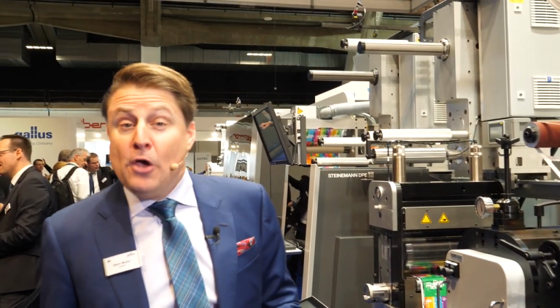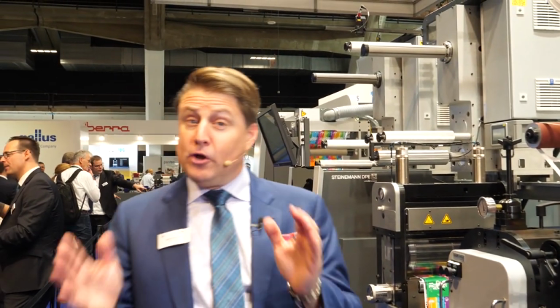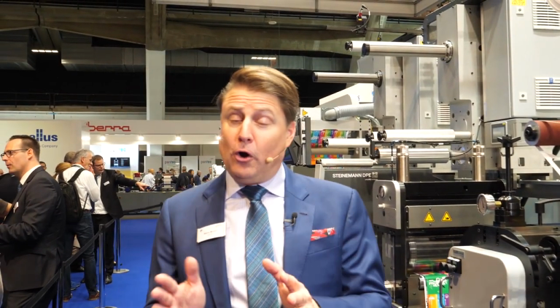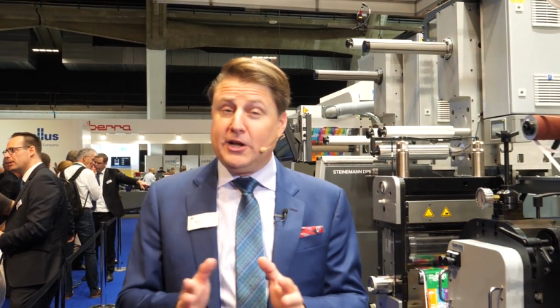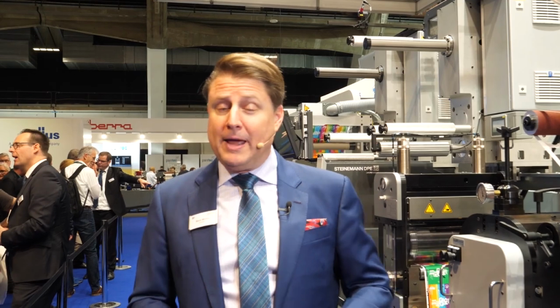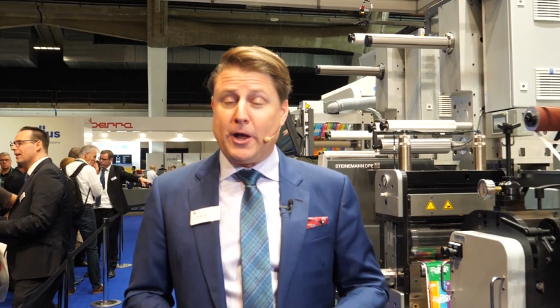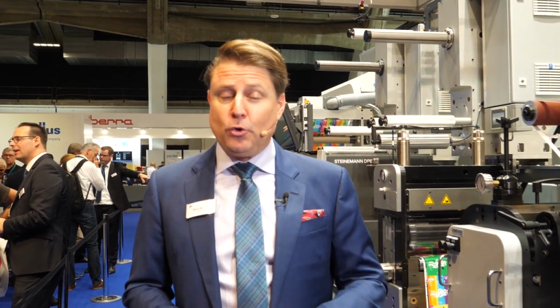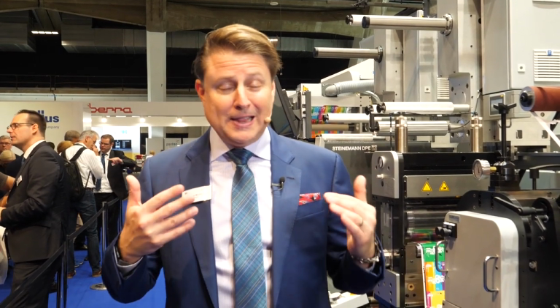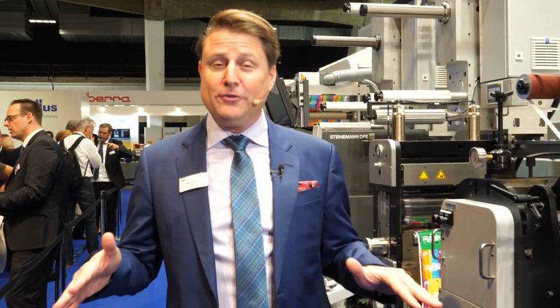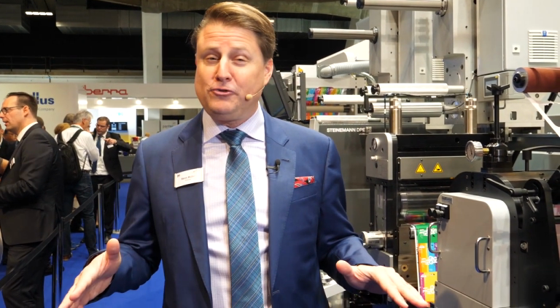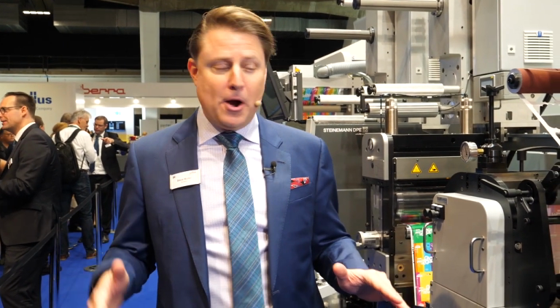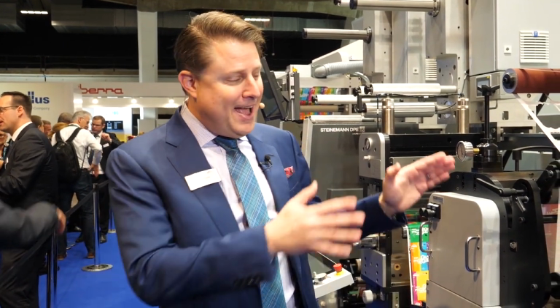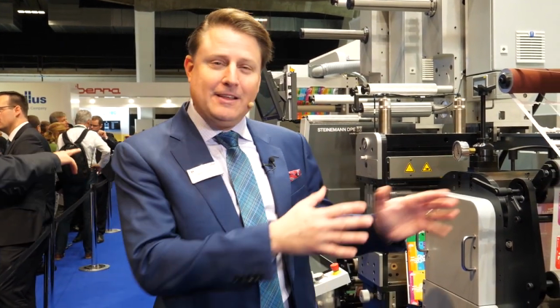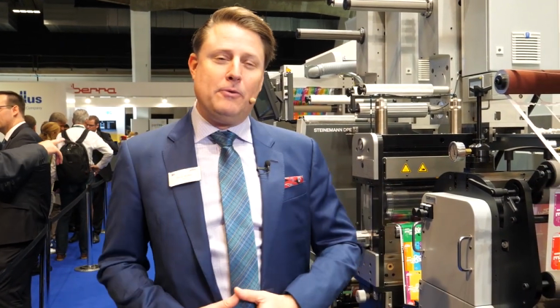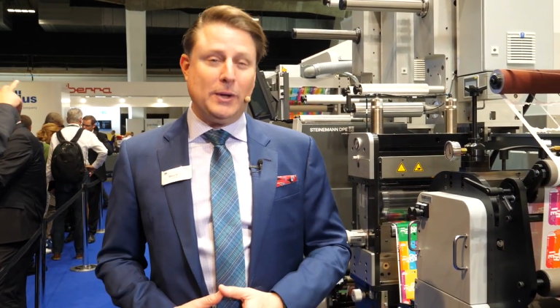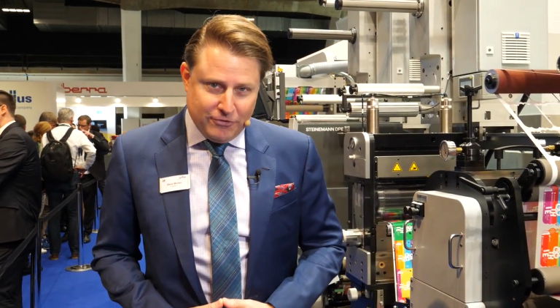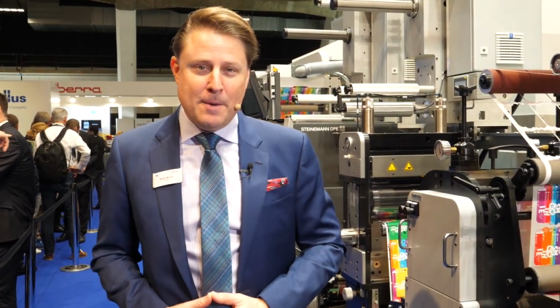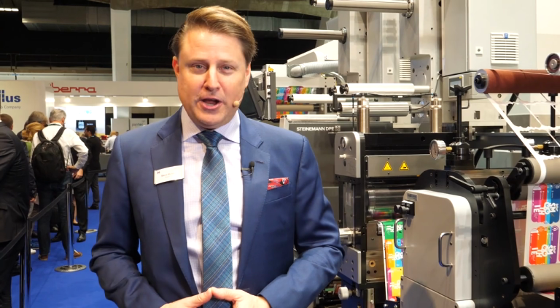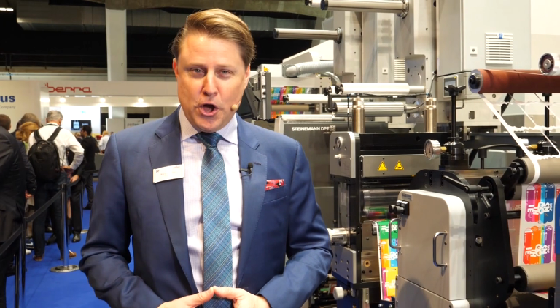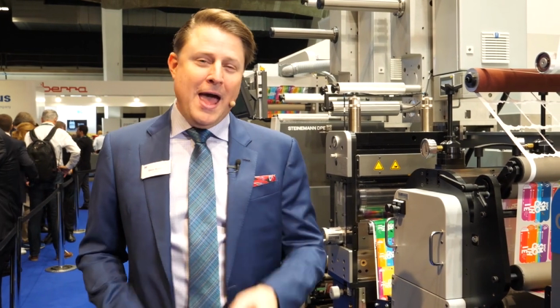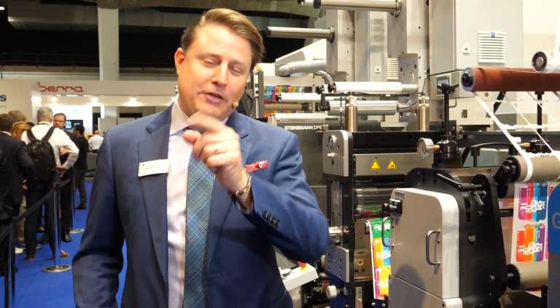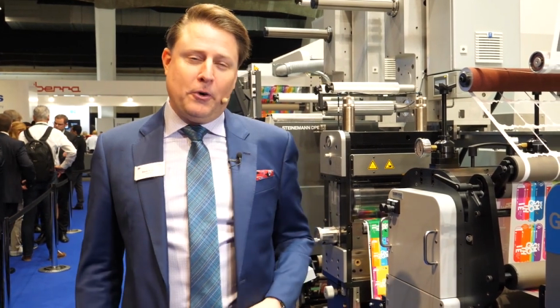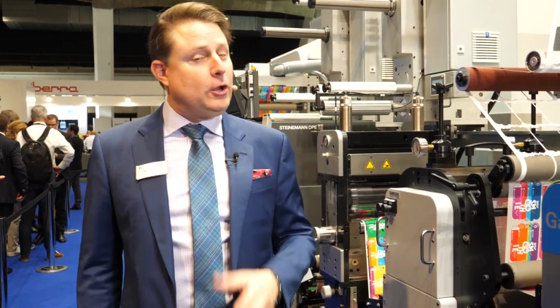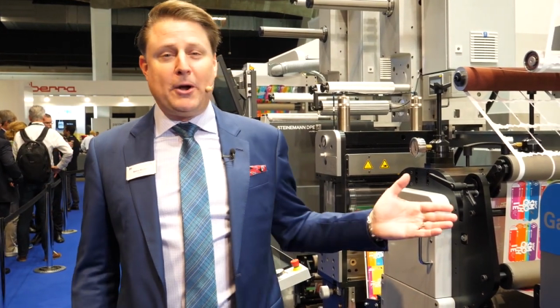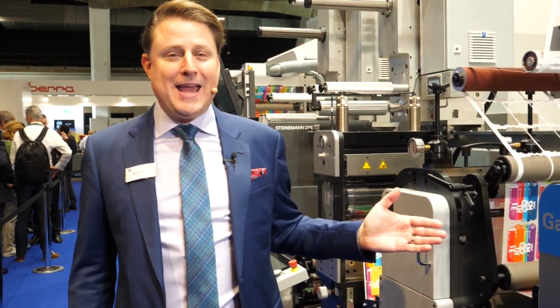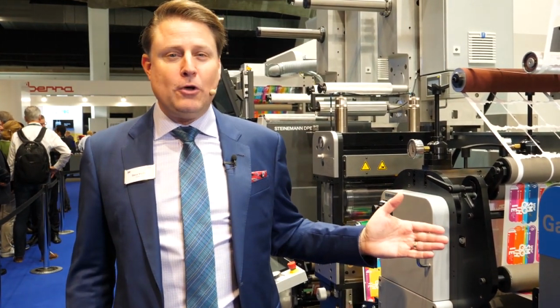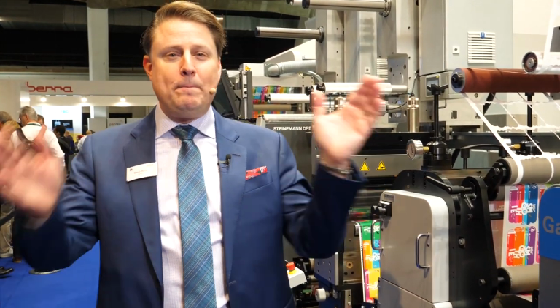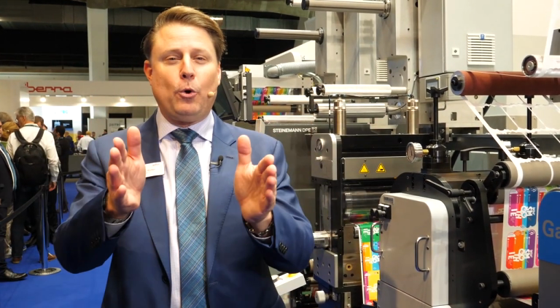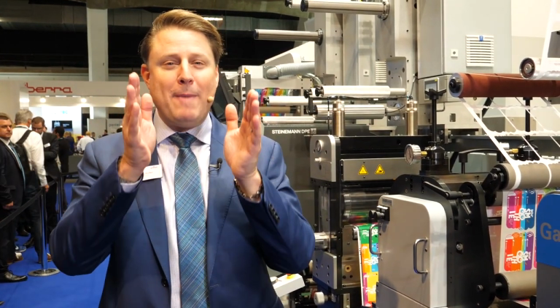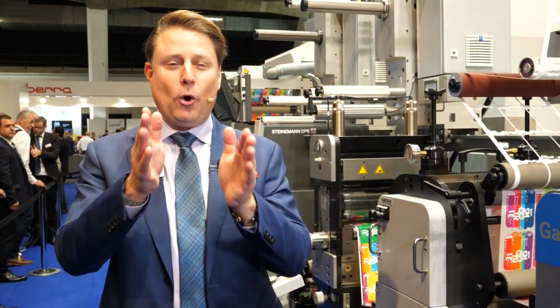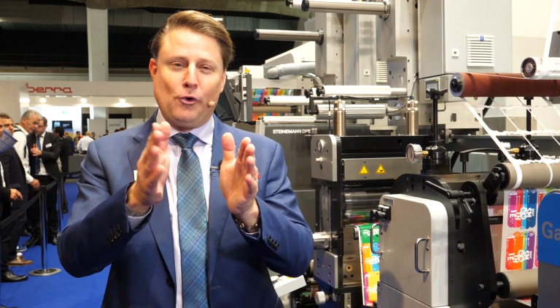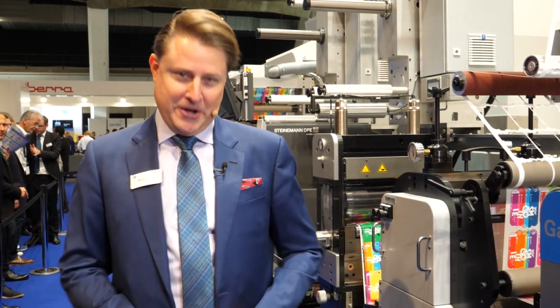So whether you're just starting in the digital label market or you've been long established in the market, Gallus Label Fire really is the machine for you. Thanks so much for watching, and remember here at Gallus, we are powered by your trust.